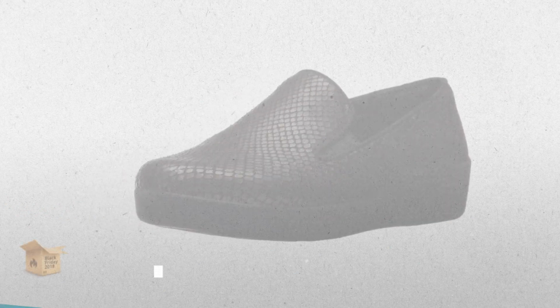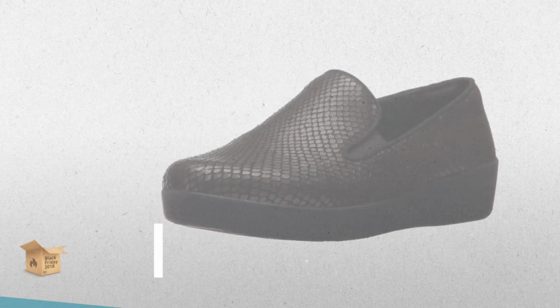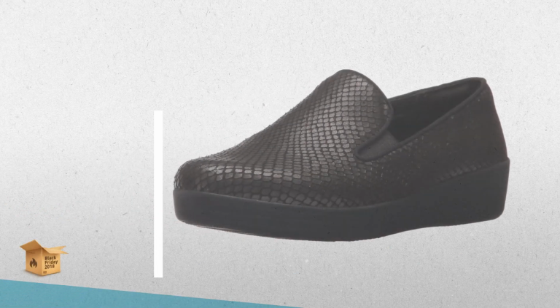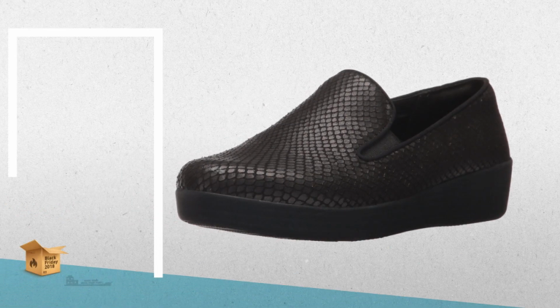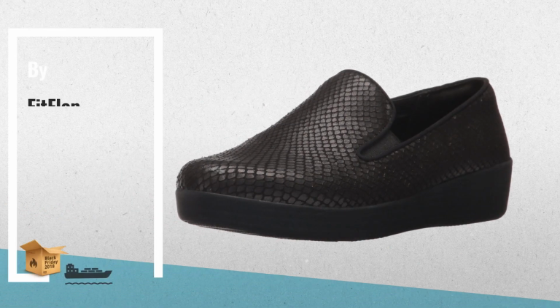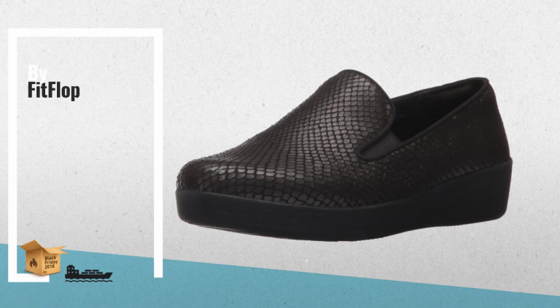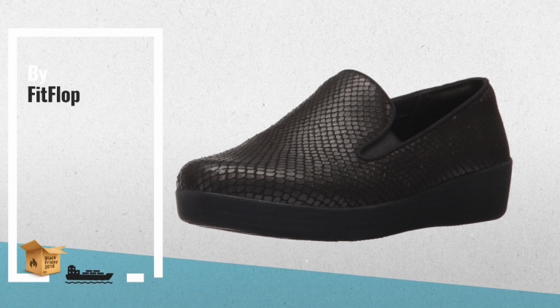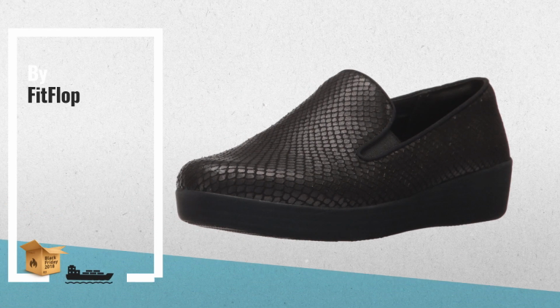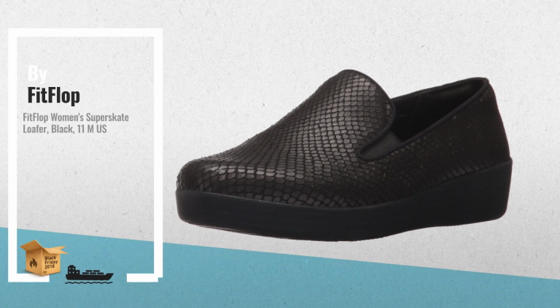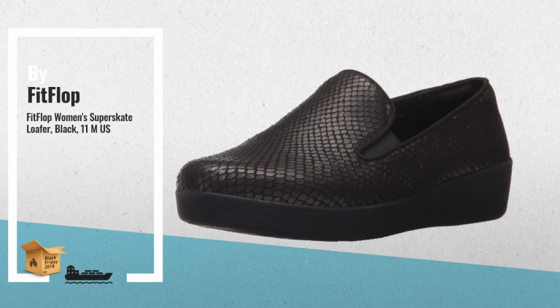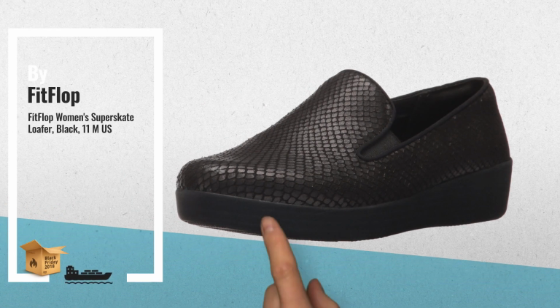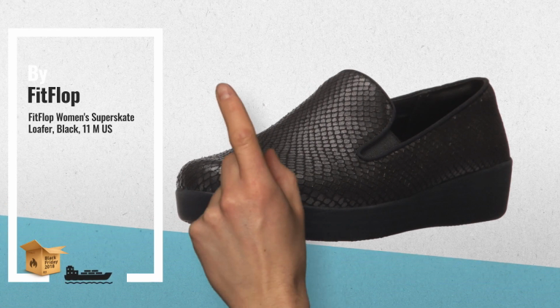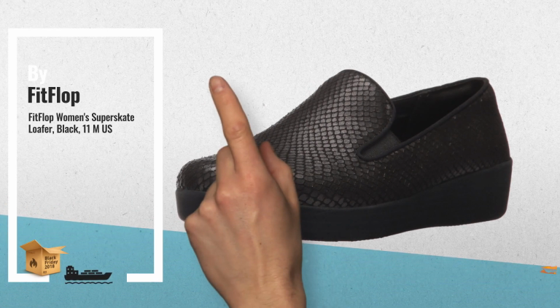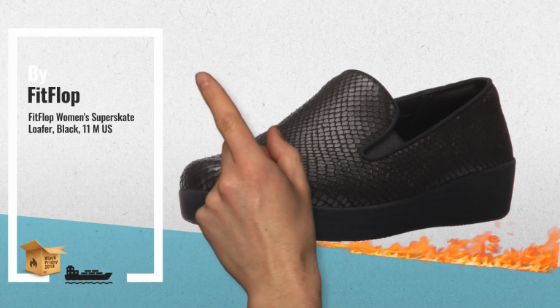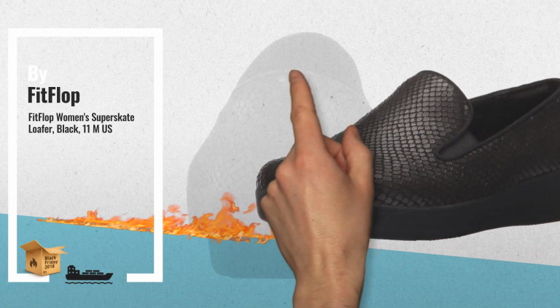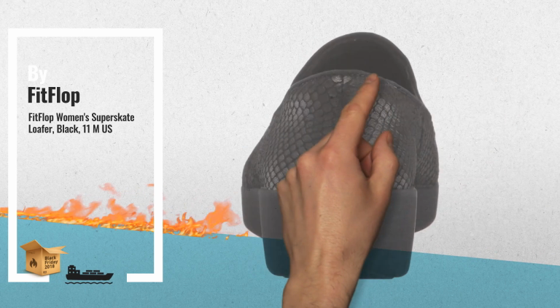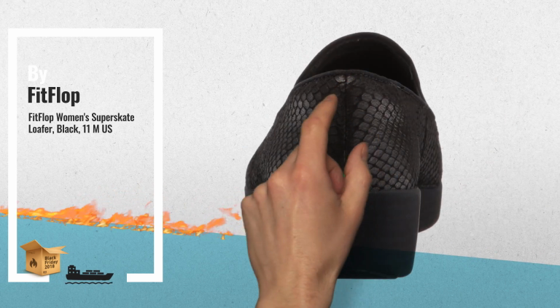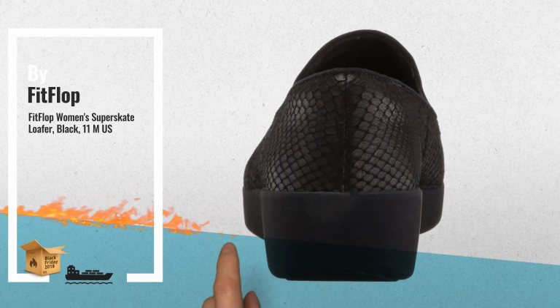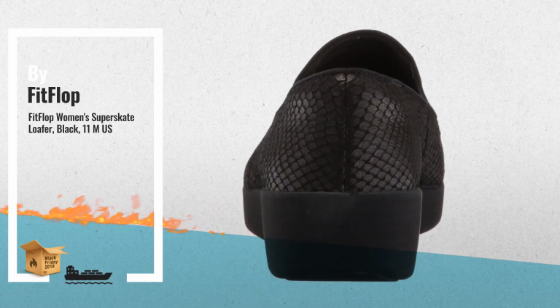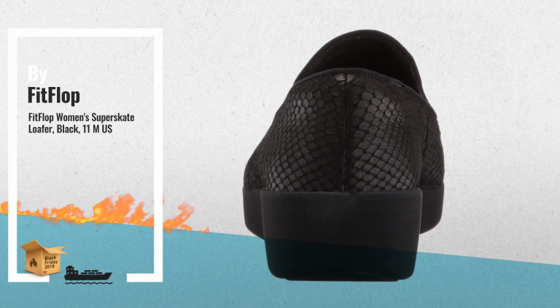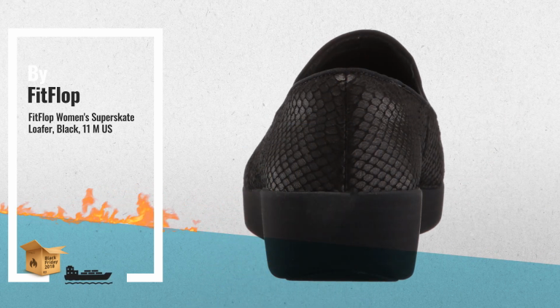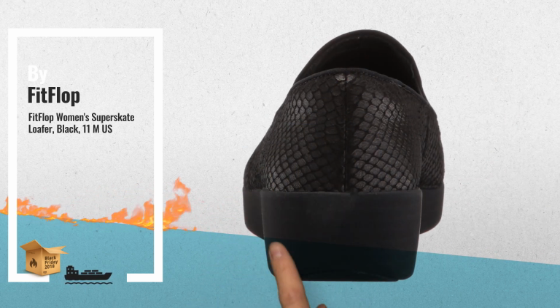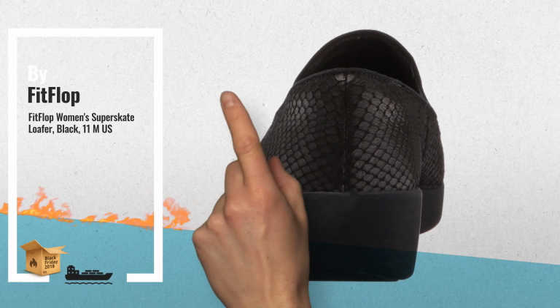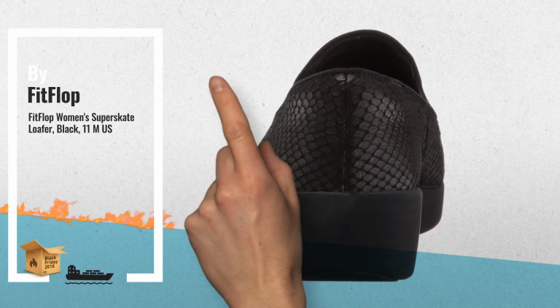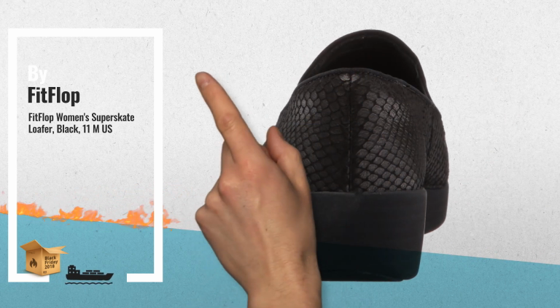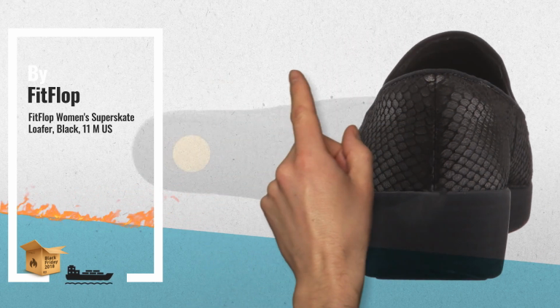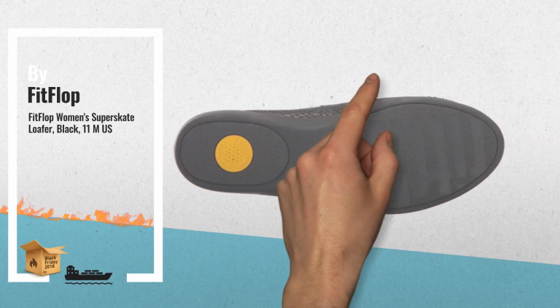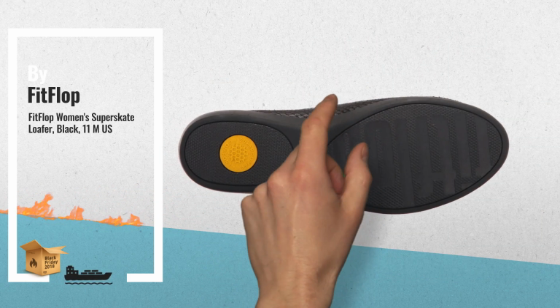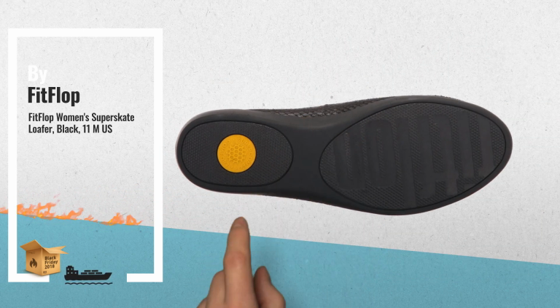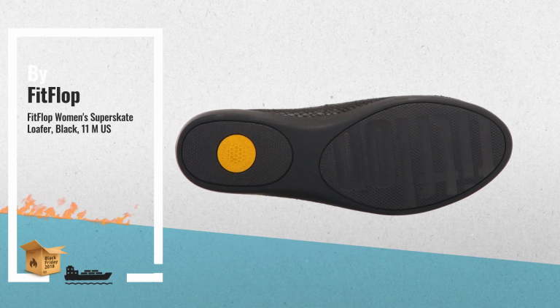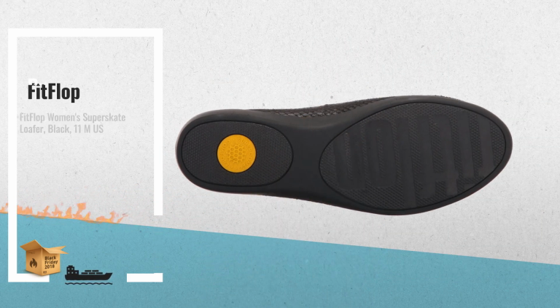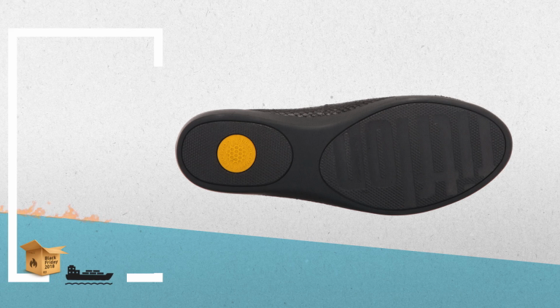Number 2, another great product by FitFlop. Click the link below now, add your favorite directly to your cart, and get real-time prices.